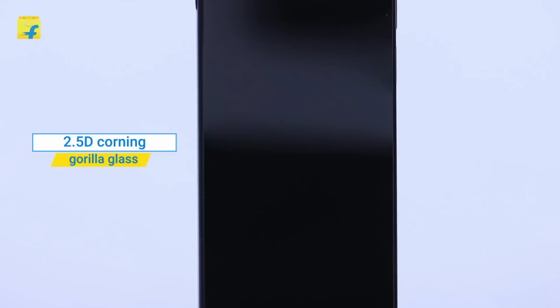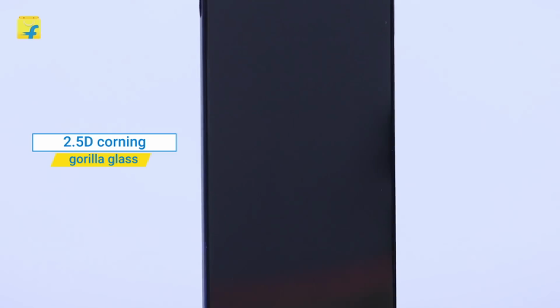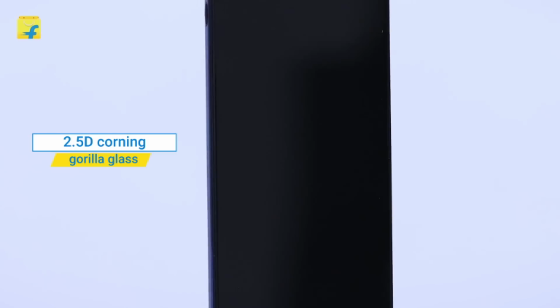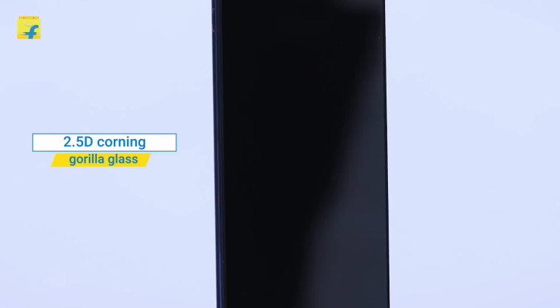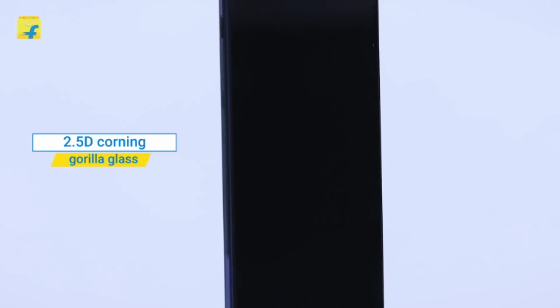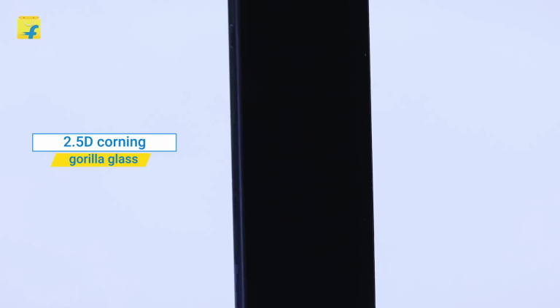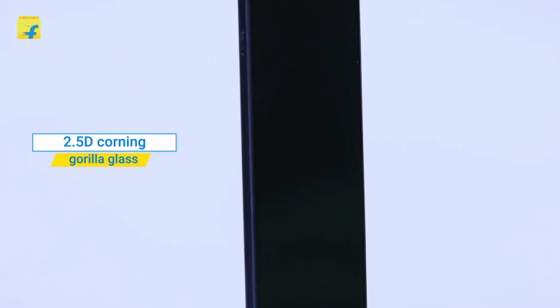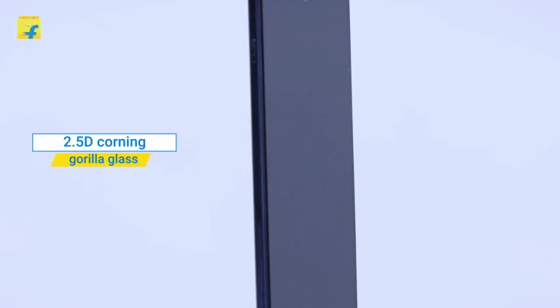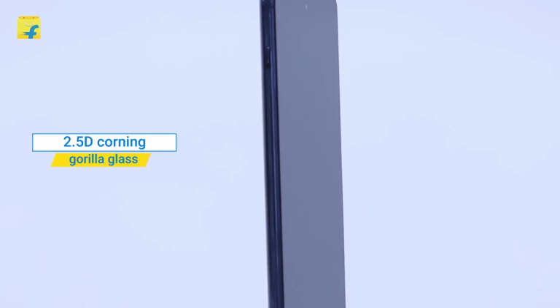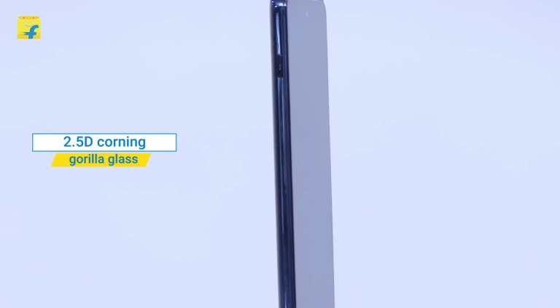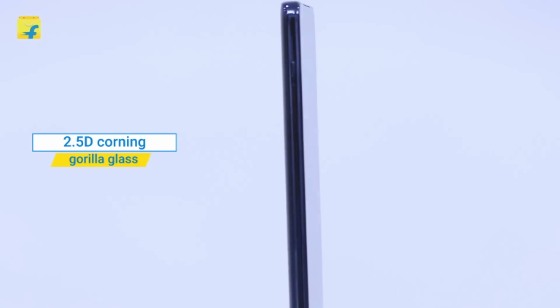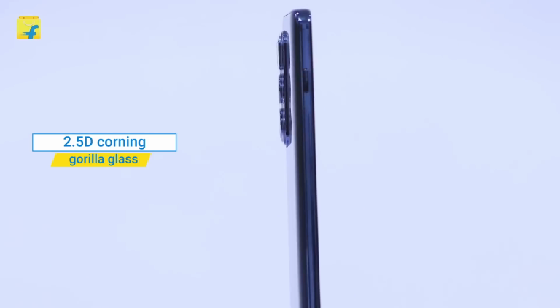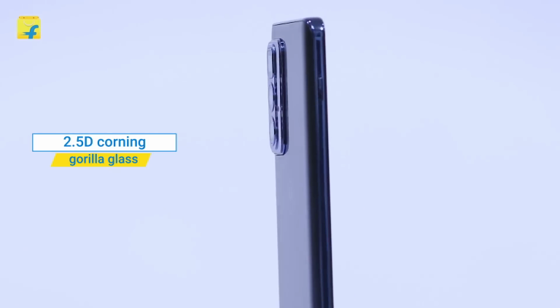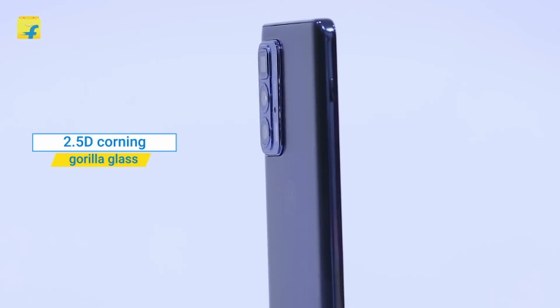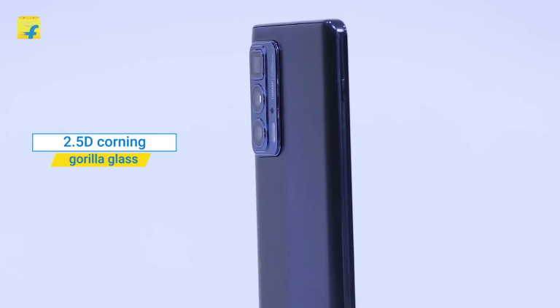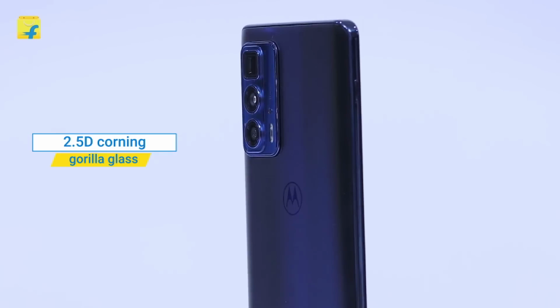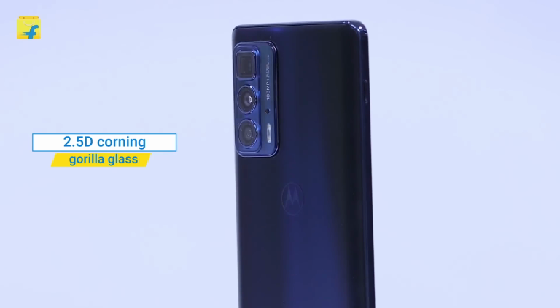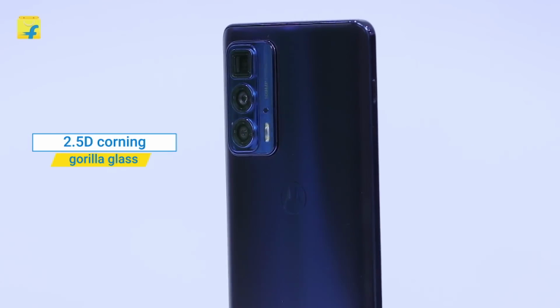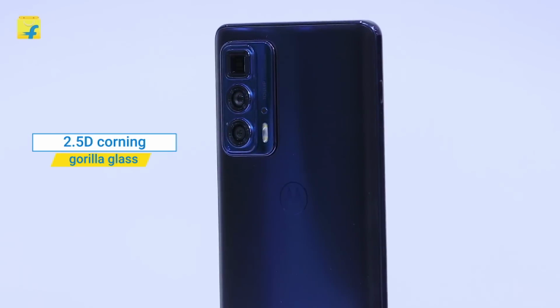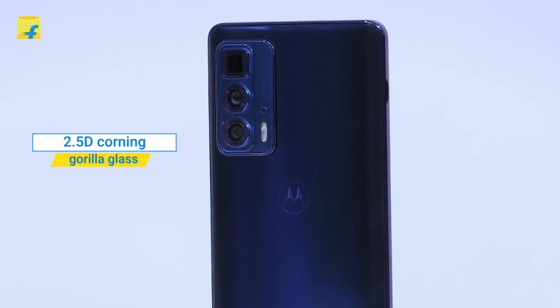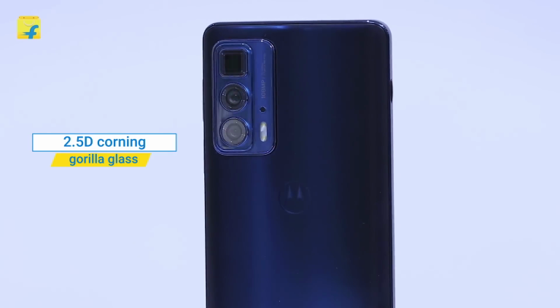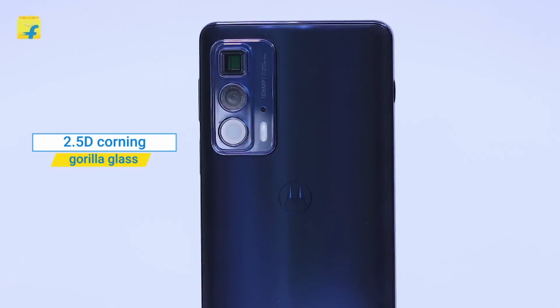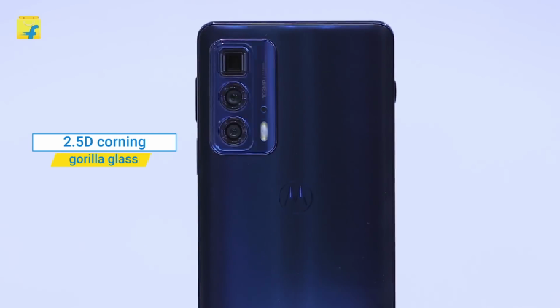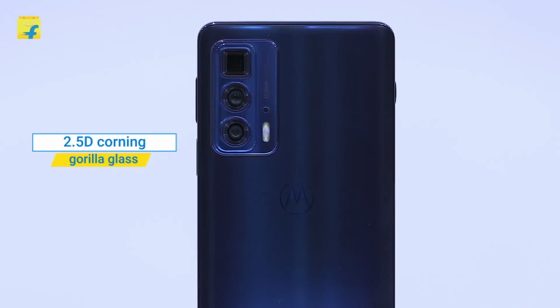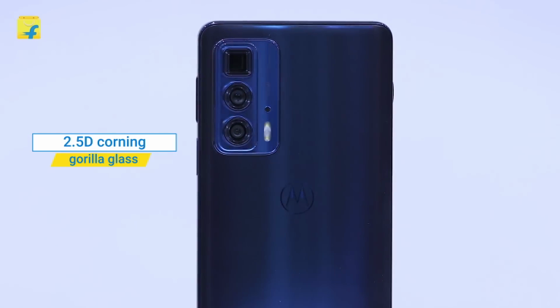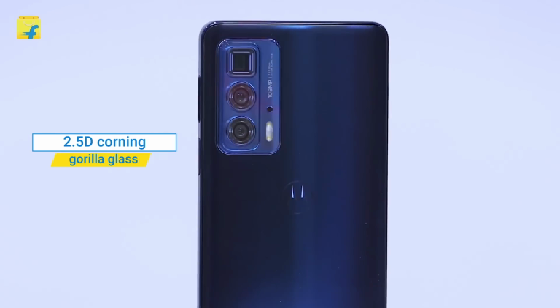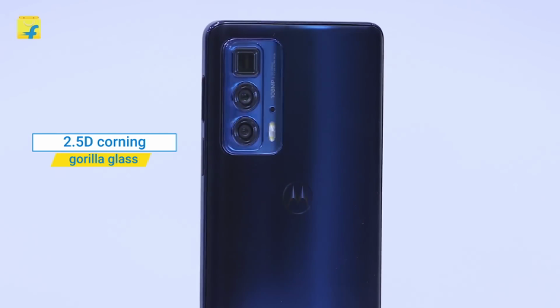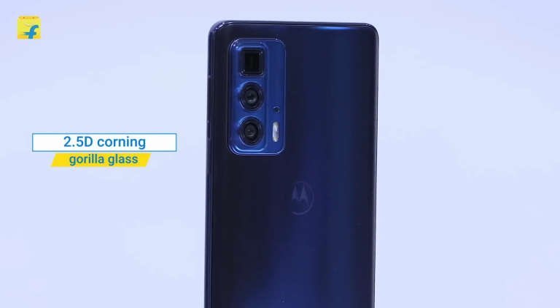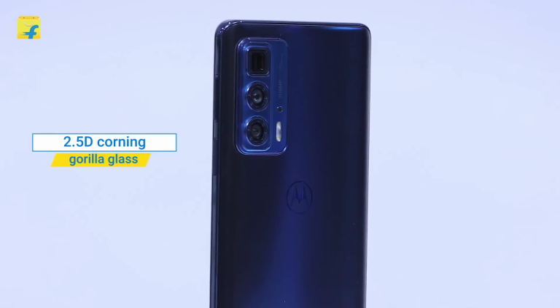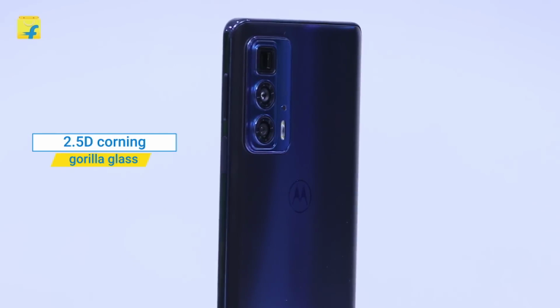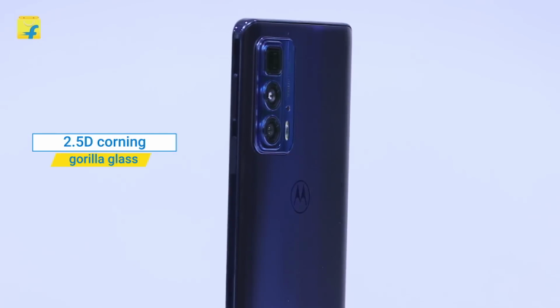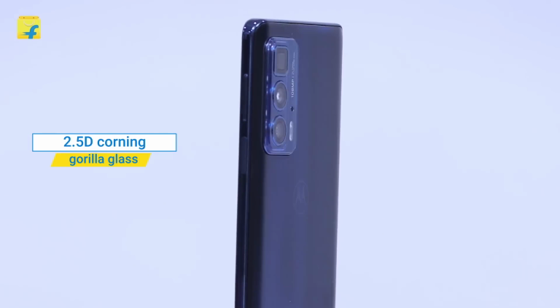The Edge 20 Pro comes with a 2.5D Corning Gorilla Glass with anti-fingerprint coating. The back of the phone has 3D glass giving it a very premium look. It operates on Android 11.